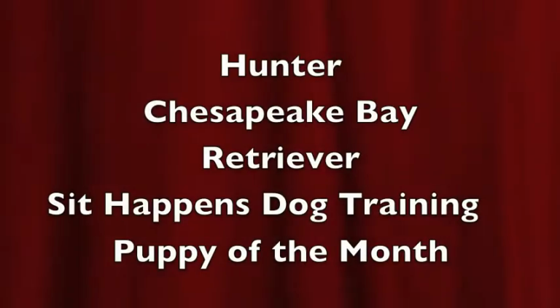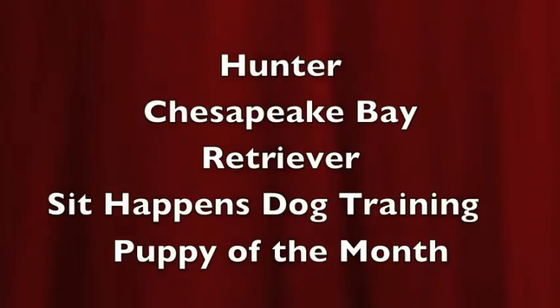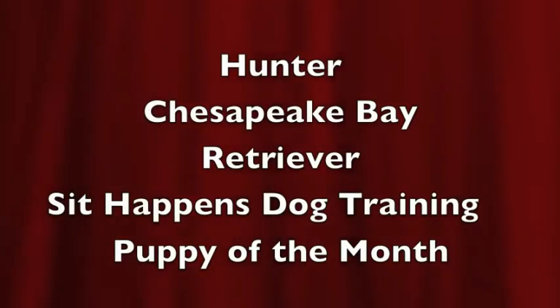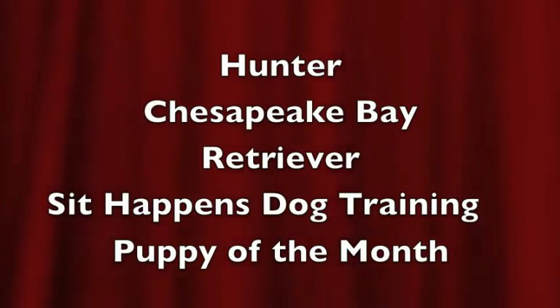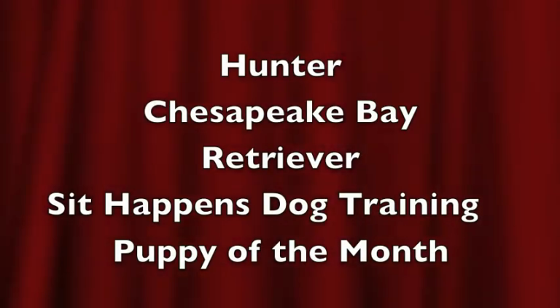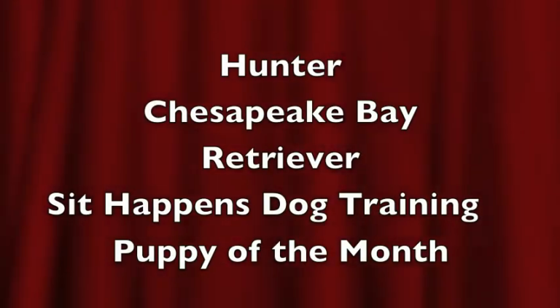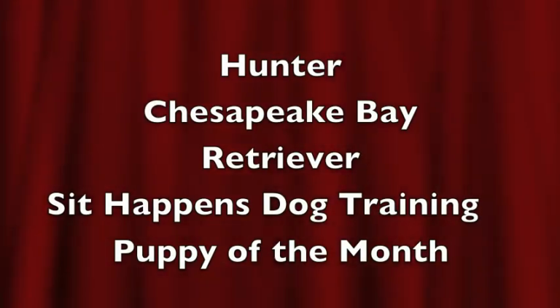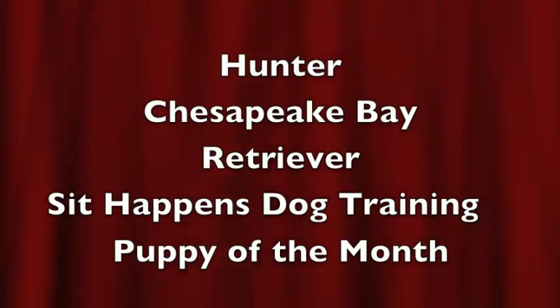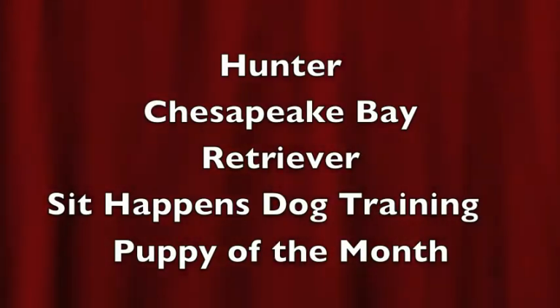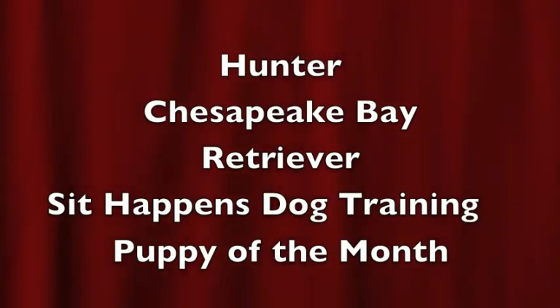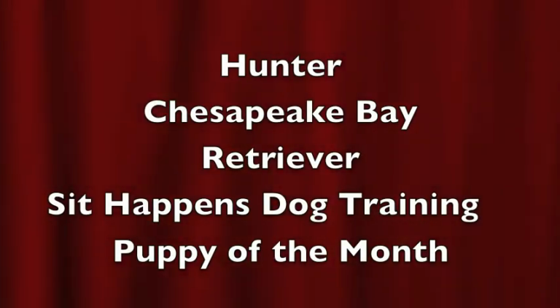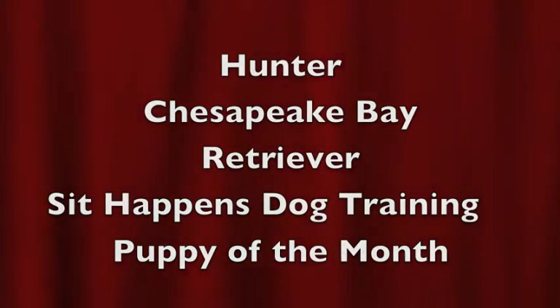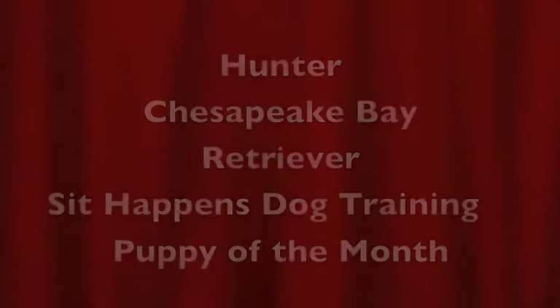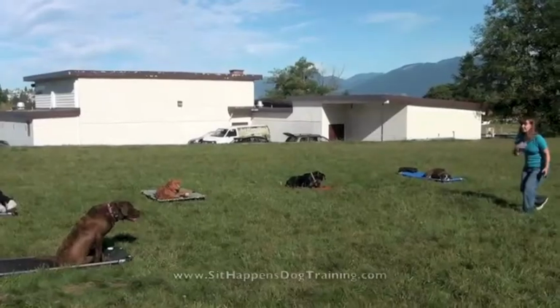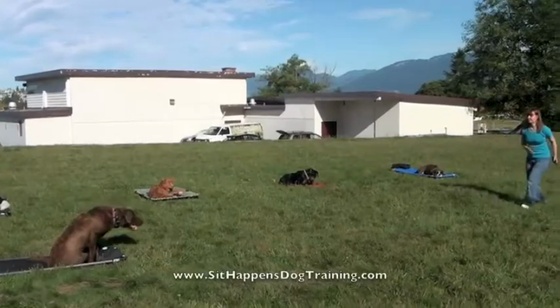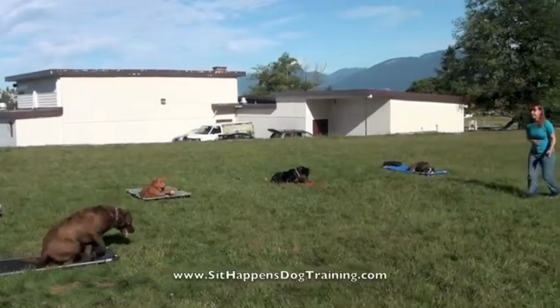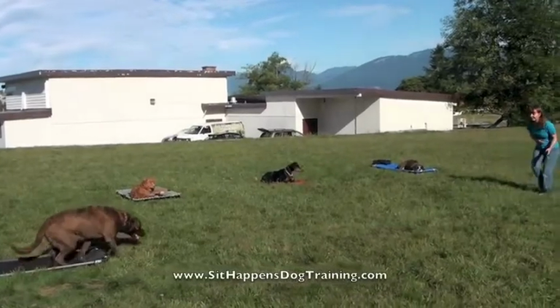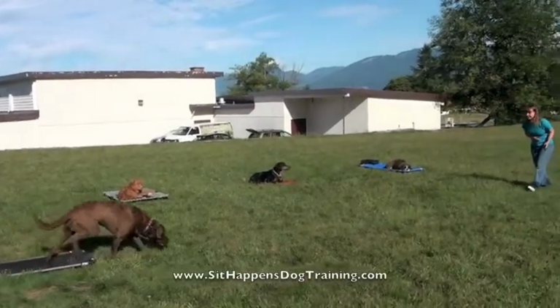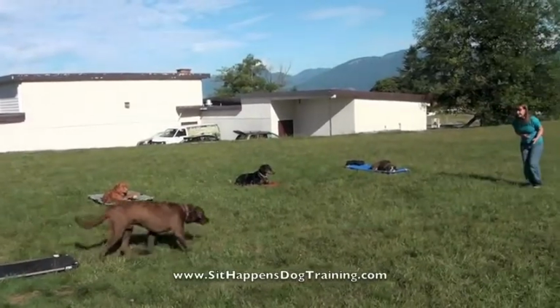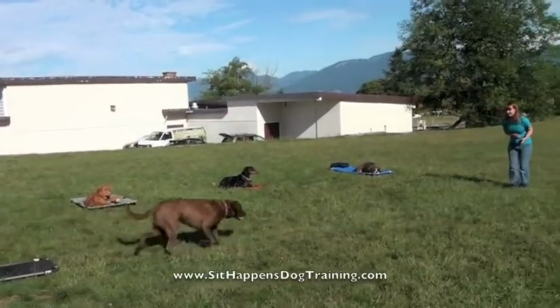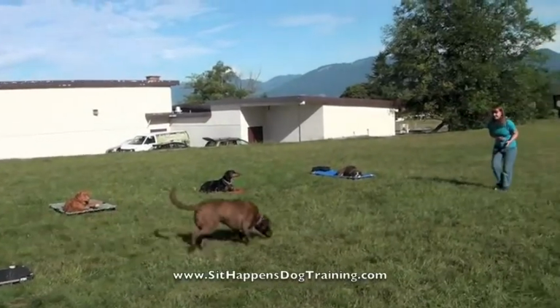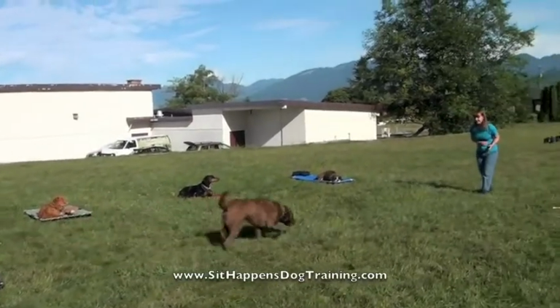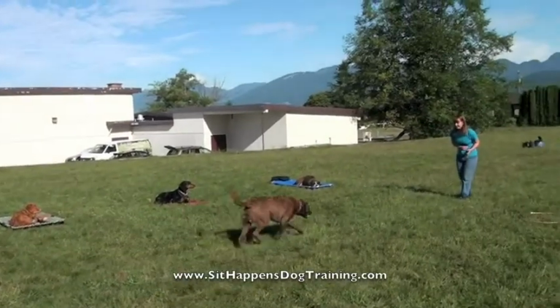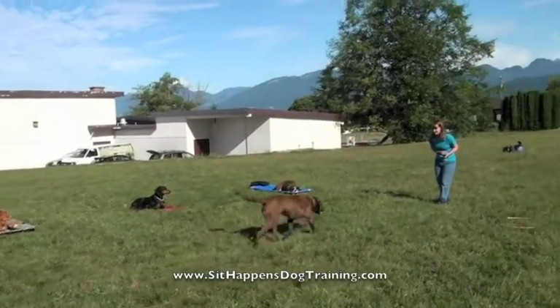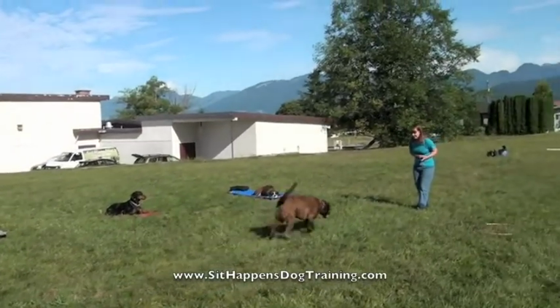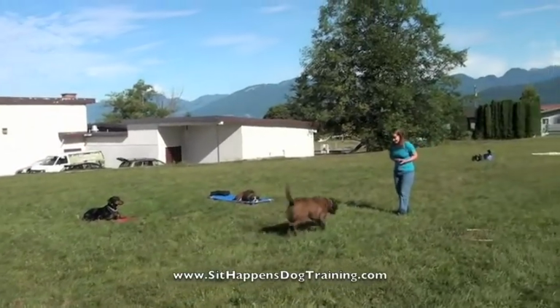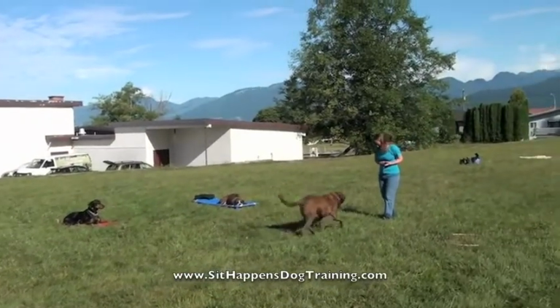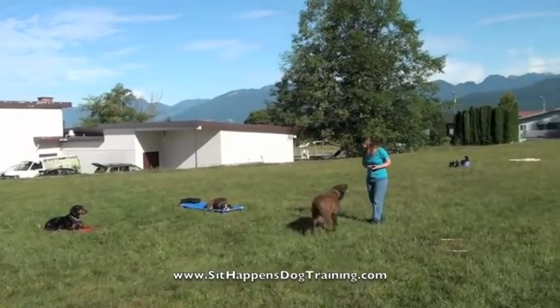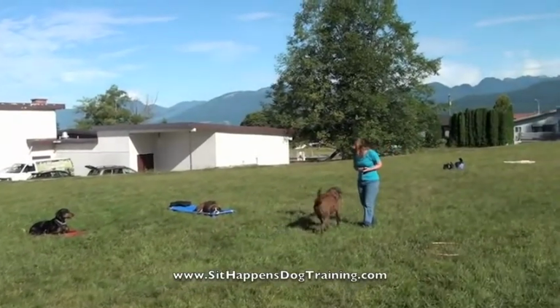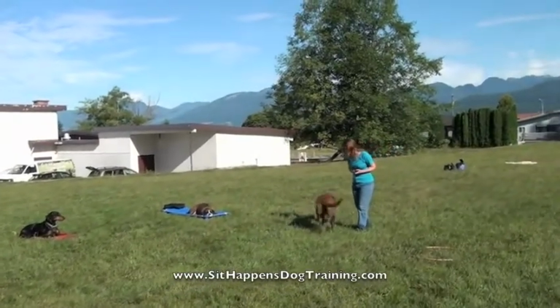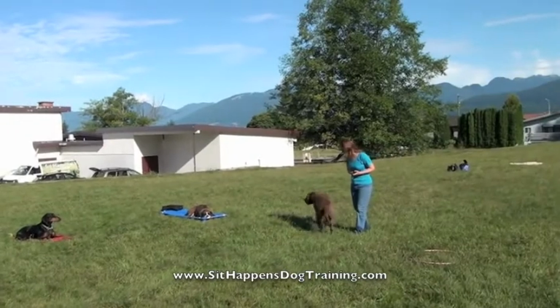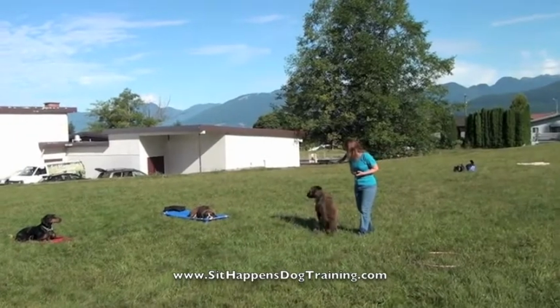Hello, this is Jeff with Sit Happens Dog Training and you're watching a video of our Puppy of the Month, Hunter. Hunter is a Chesapeake Bay Retriever and we had the pleasure of meeting him when he was just a puppy. Renee and Richard gave us a call as soon as they got him.